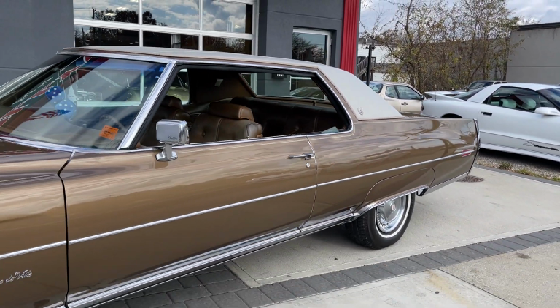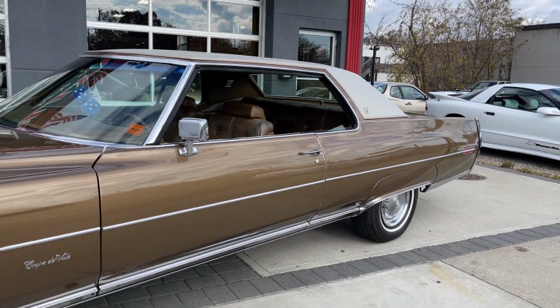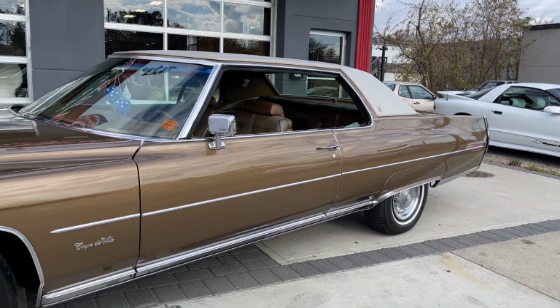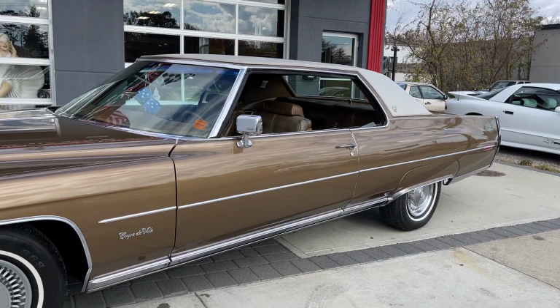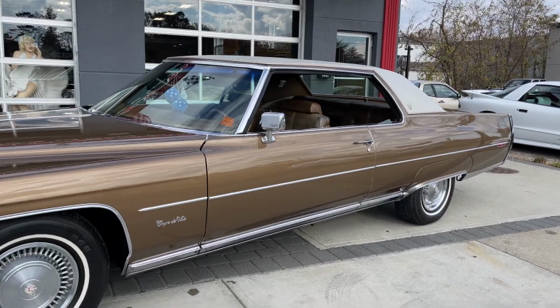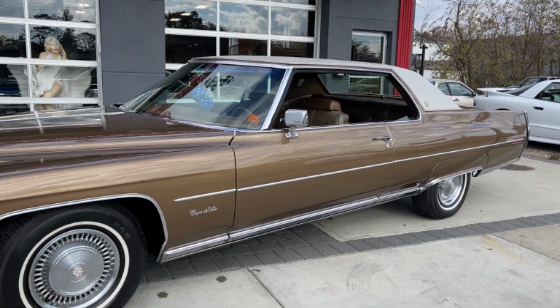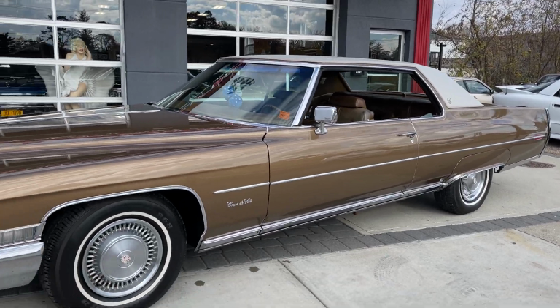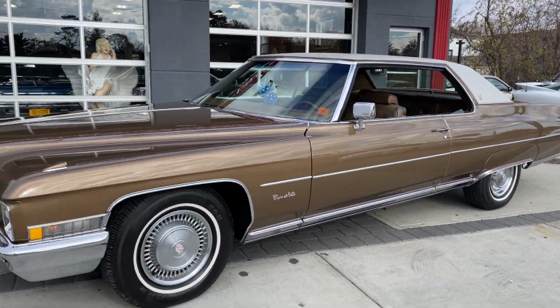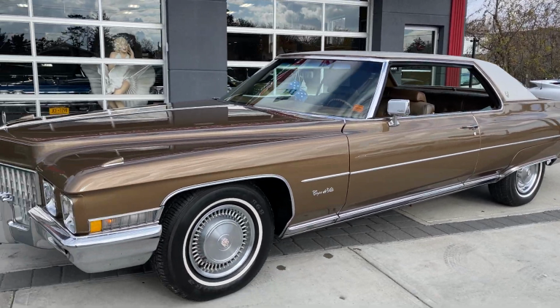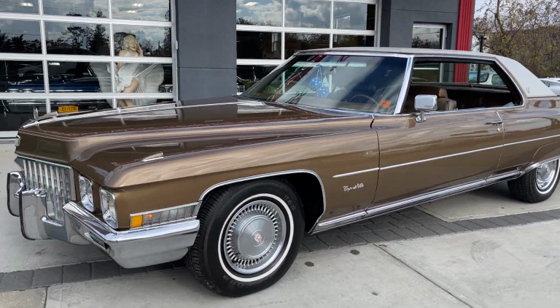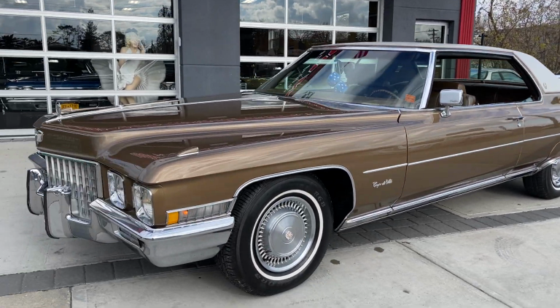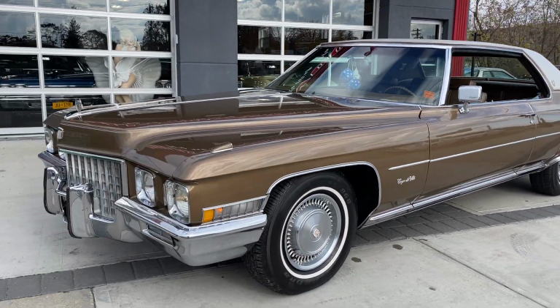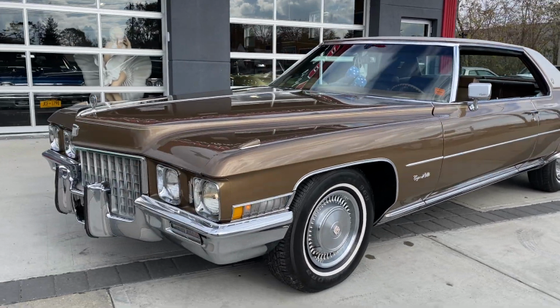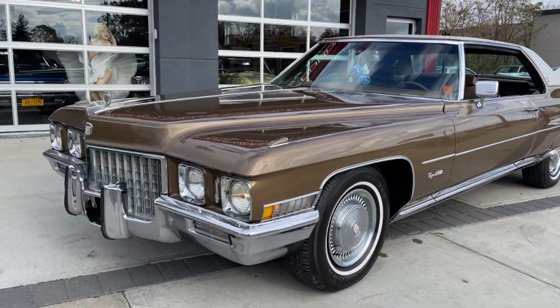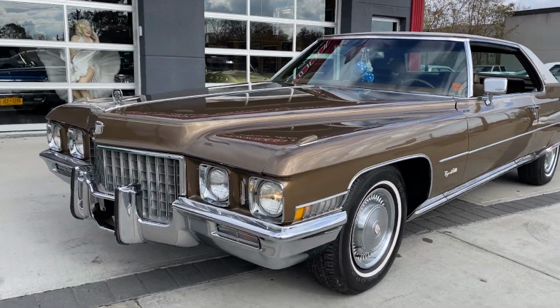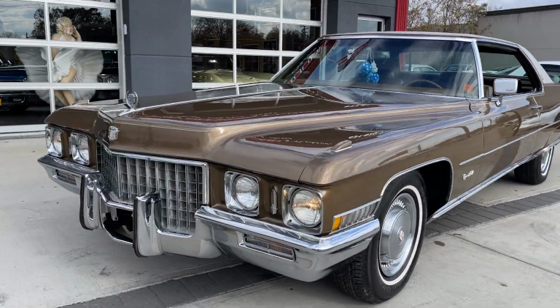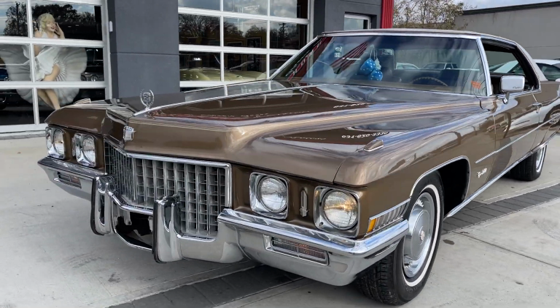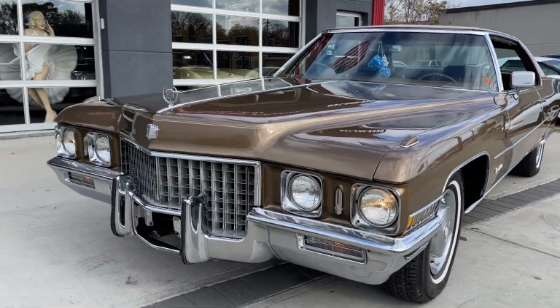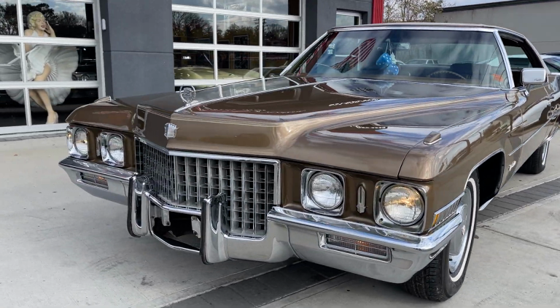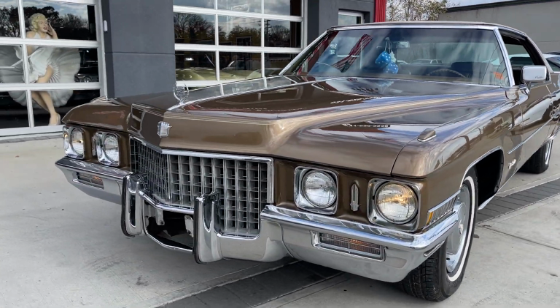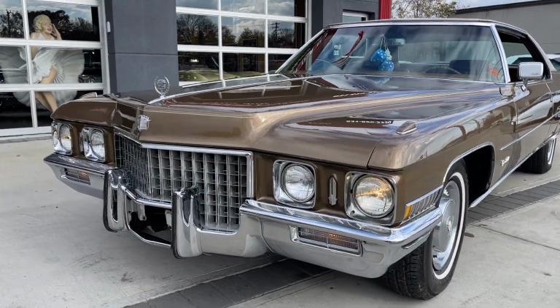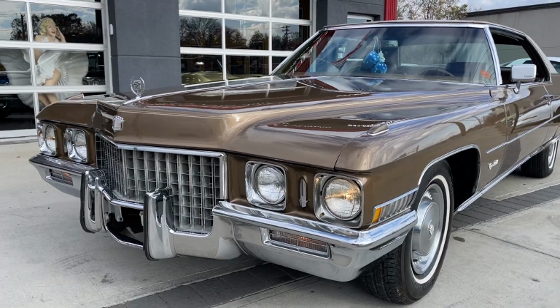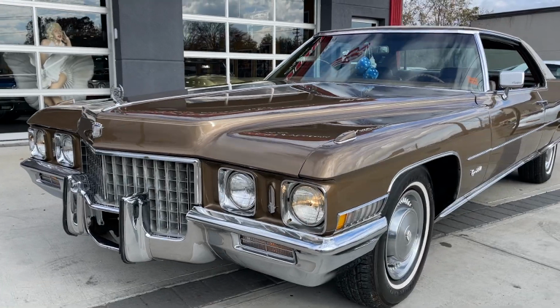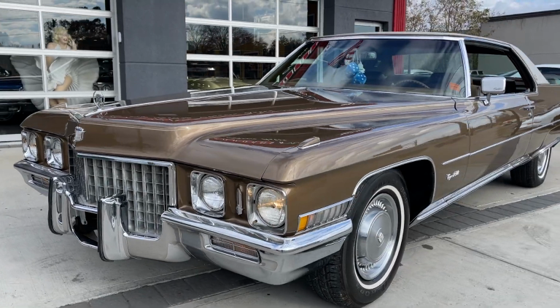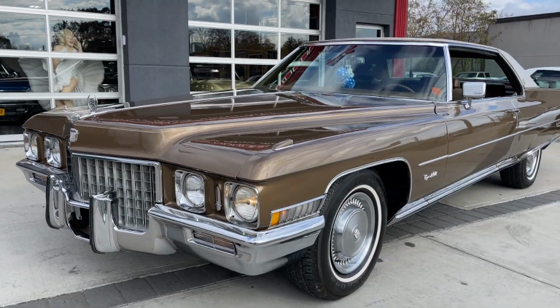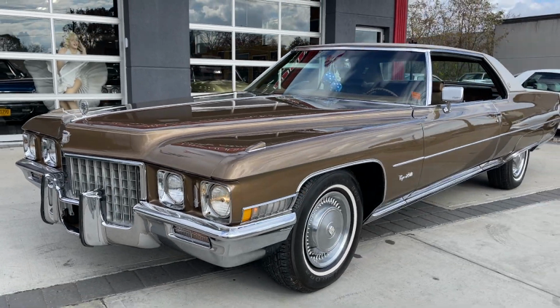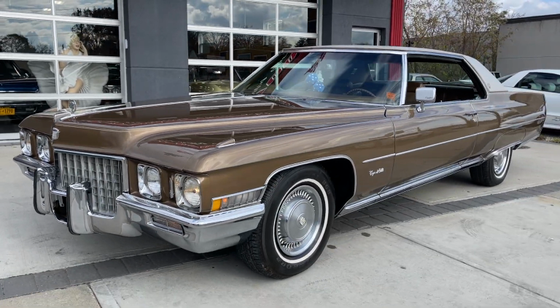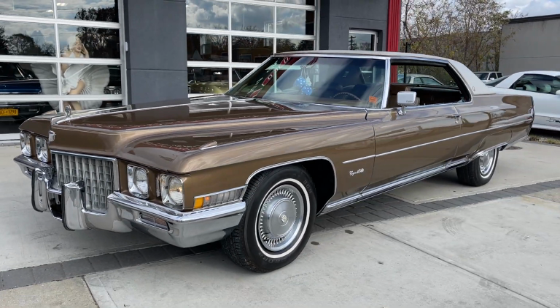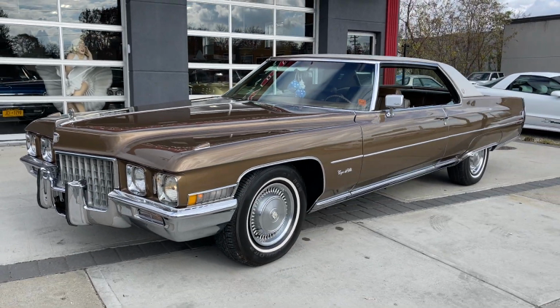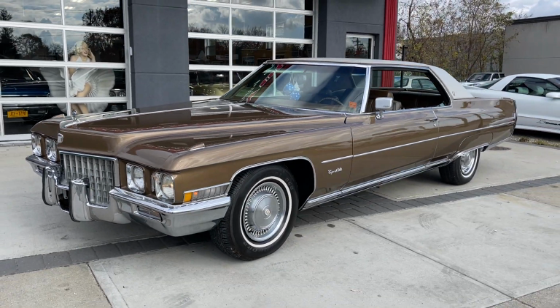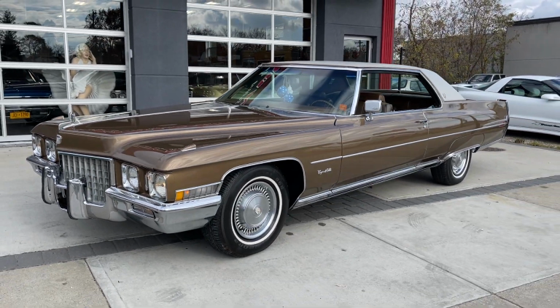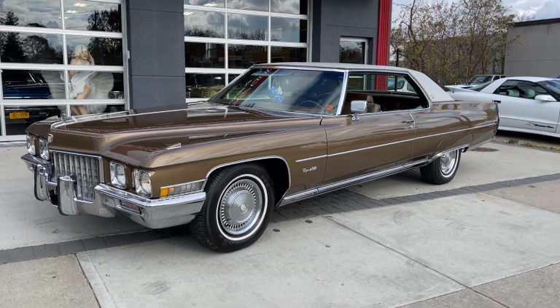The tan vinyl top is gorgeous. Check us out at HollywoodMotorsUSA.com. Look at this Cadillac right here — 71 Coupe DeVille.